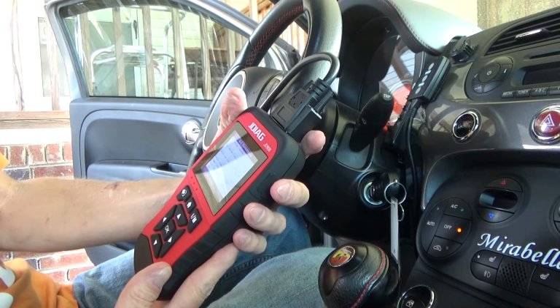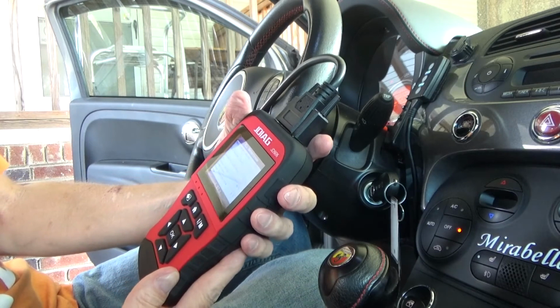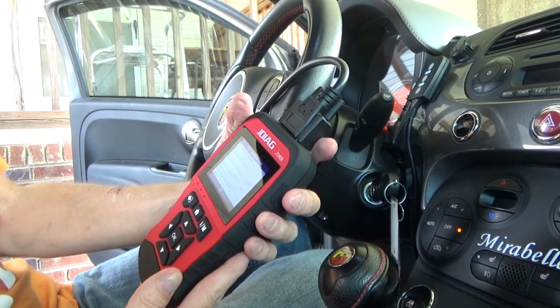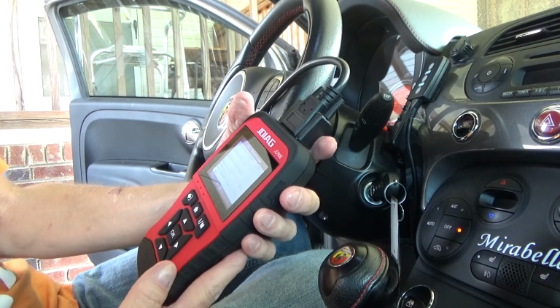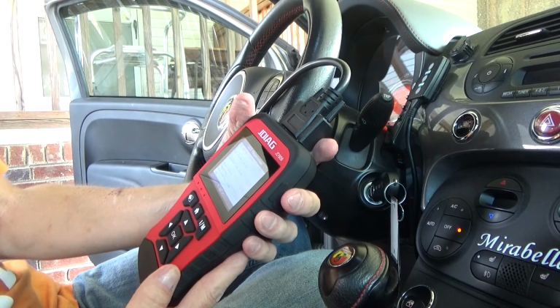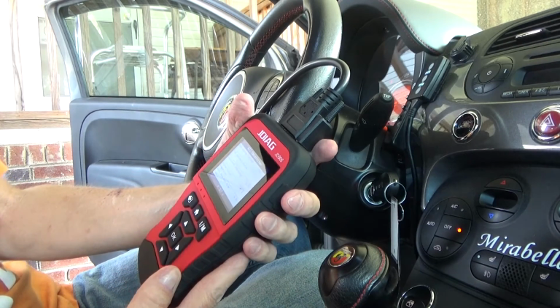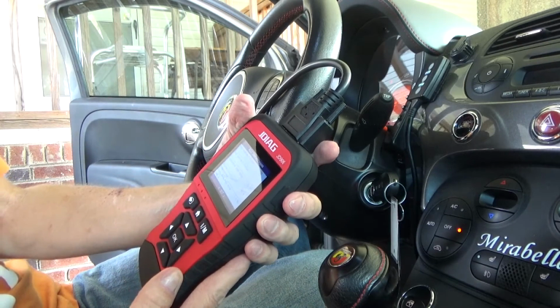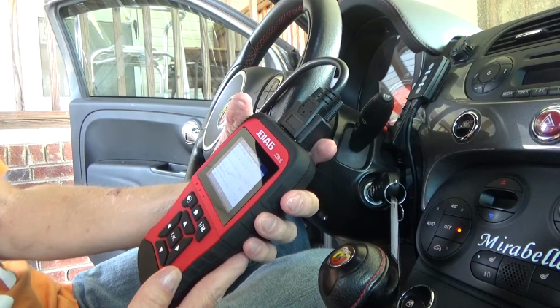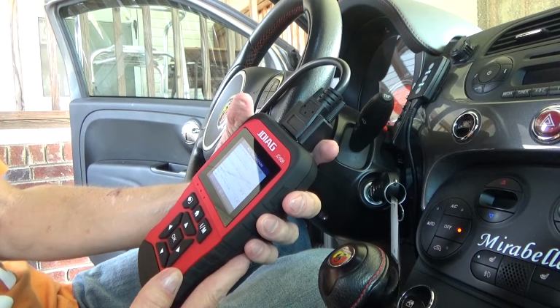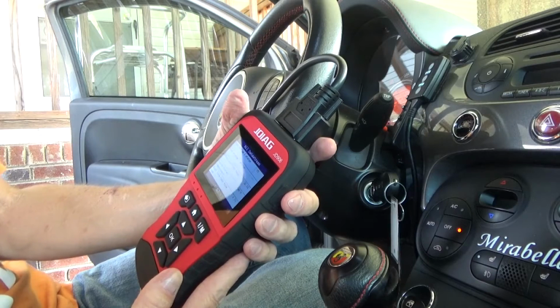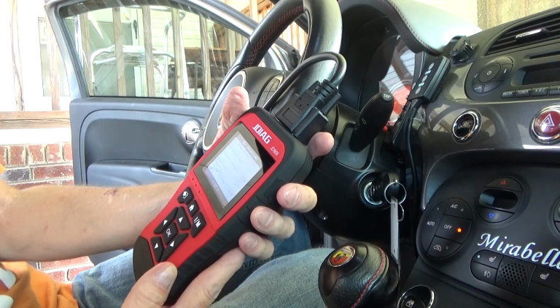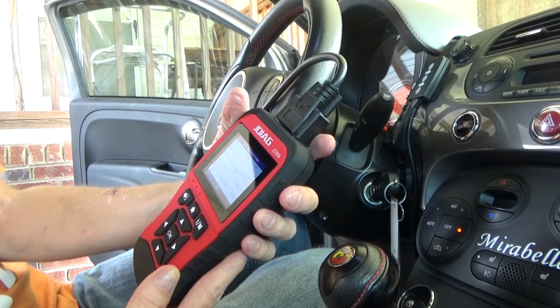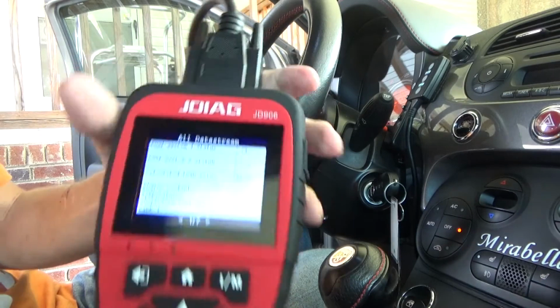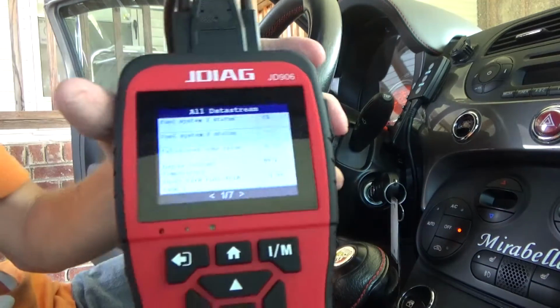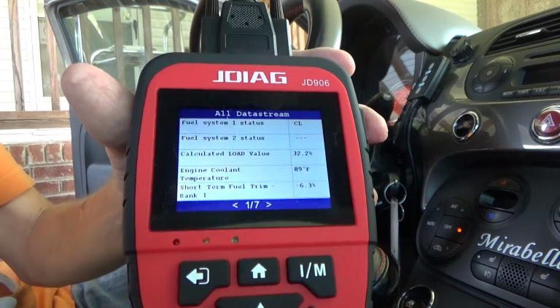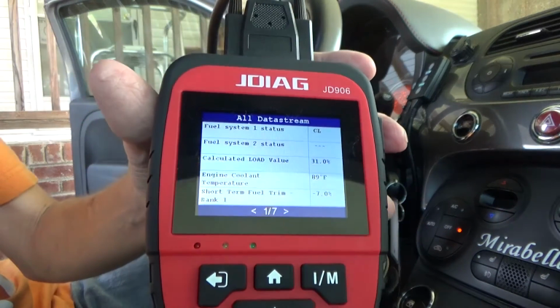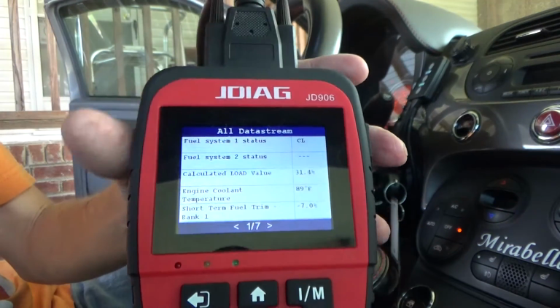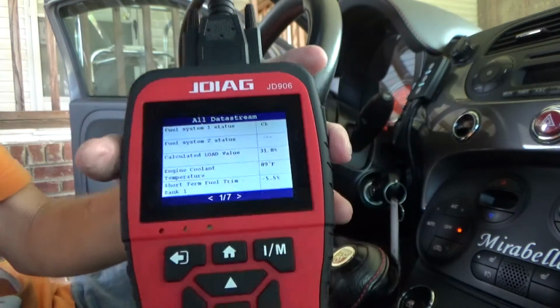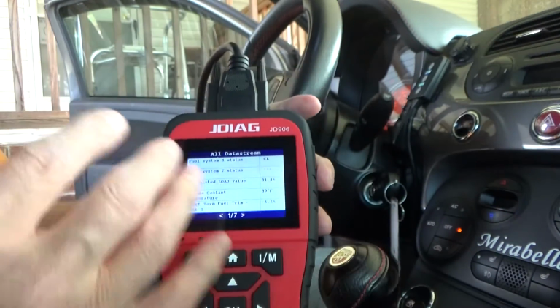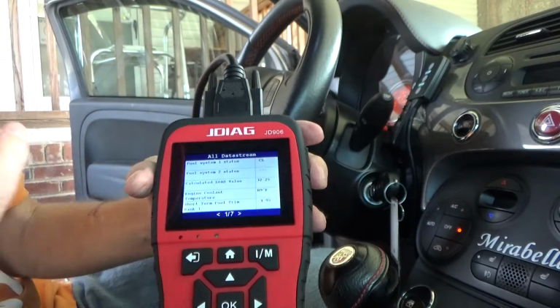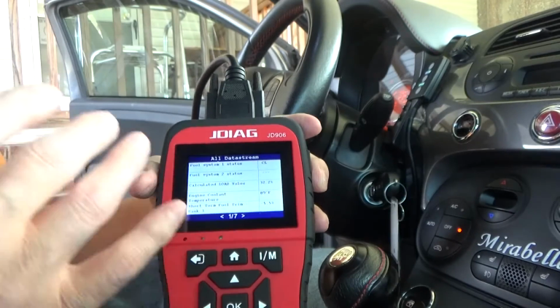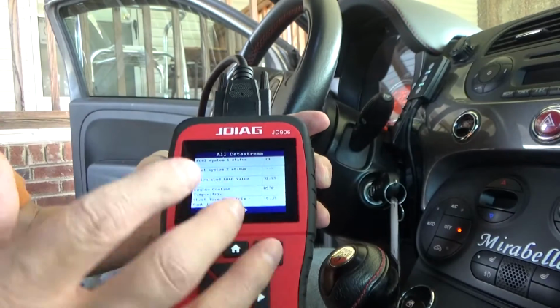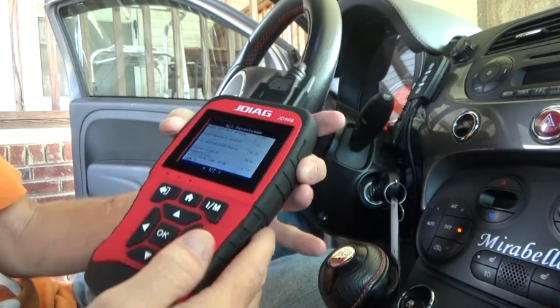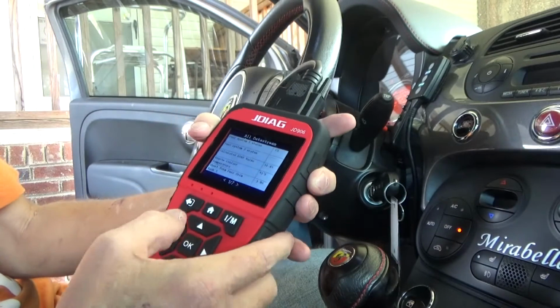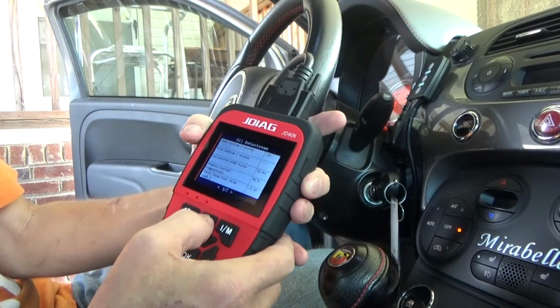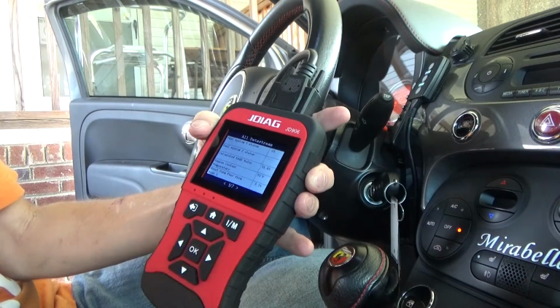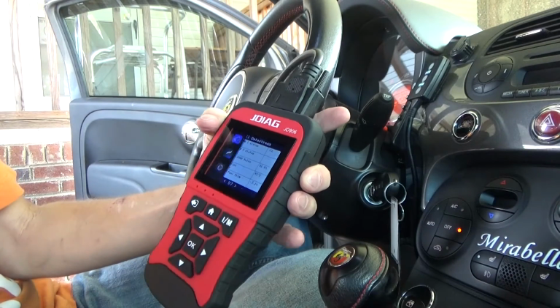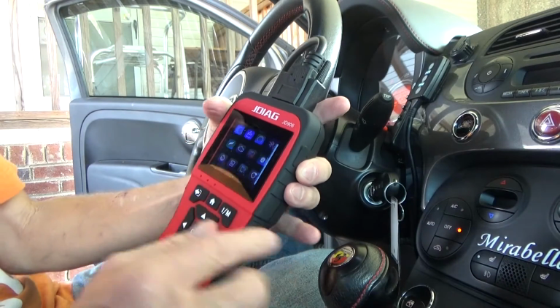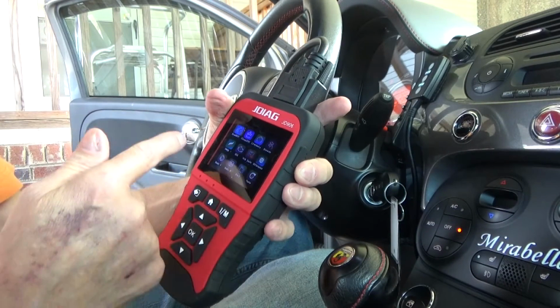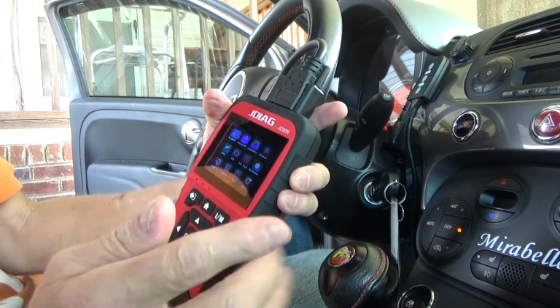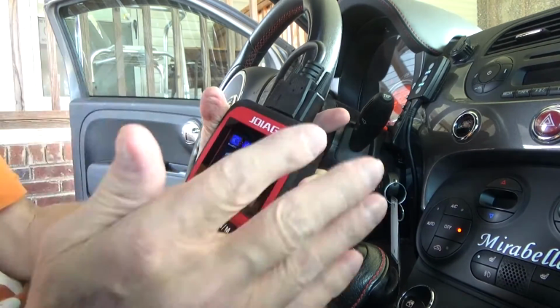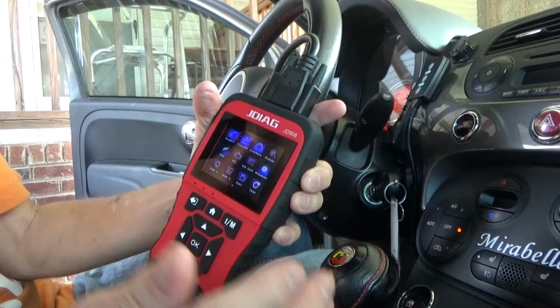Calculated load, engine coolant temperature, short-term fuel trim. This thing reads and scans very, very quickly and very easily. Let's go back to the home screen. Nice animations, it actually looks pretty cool.